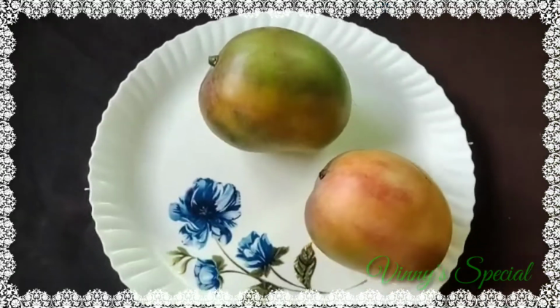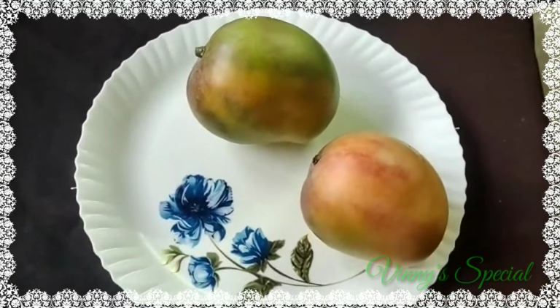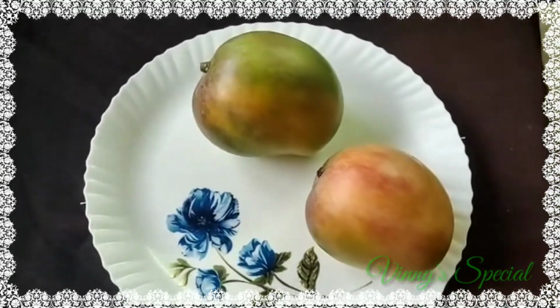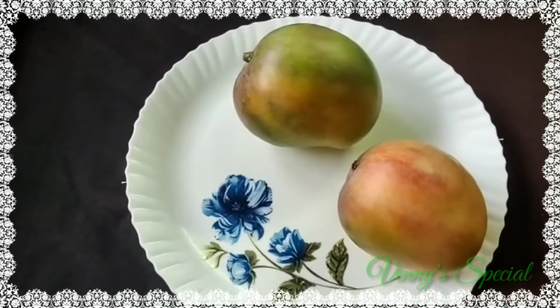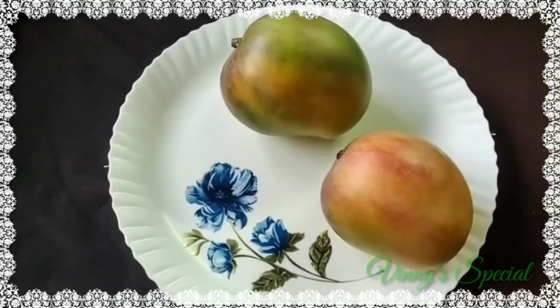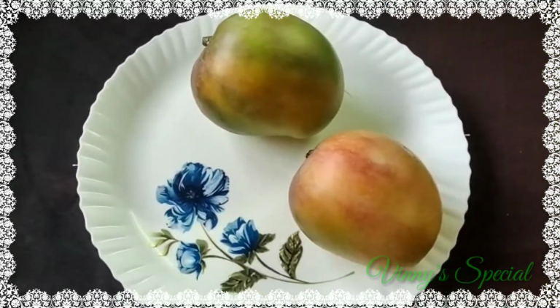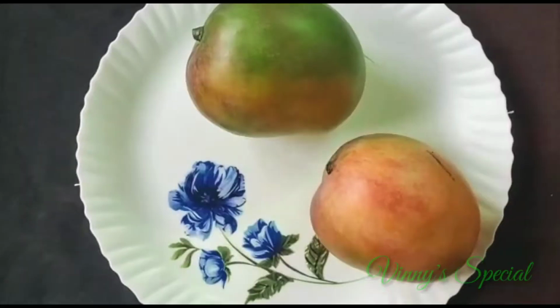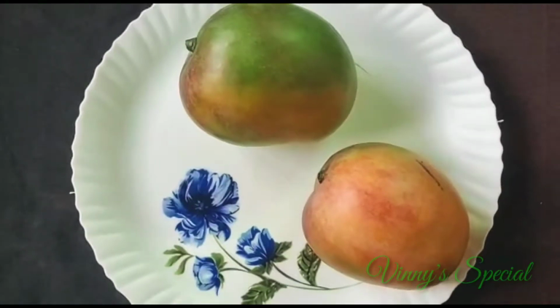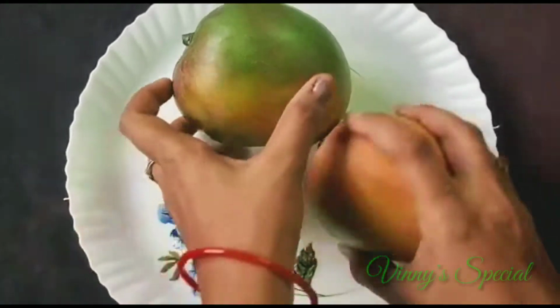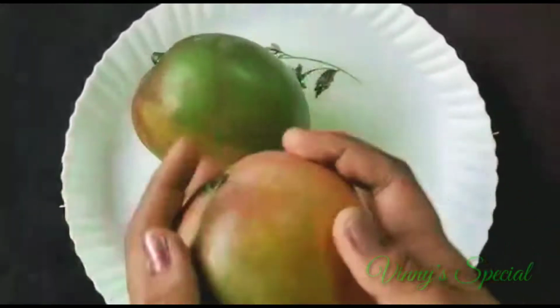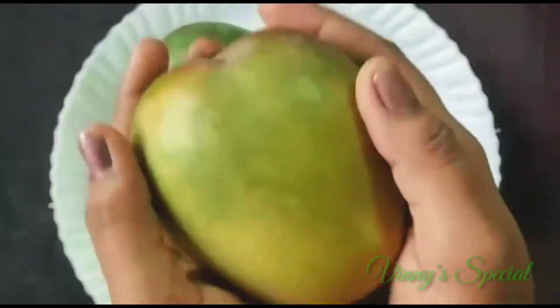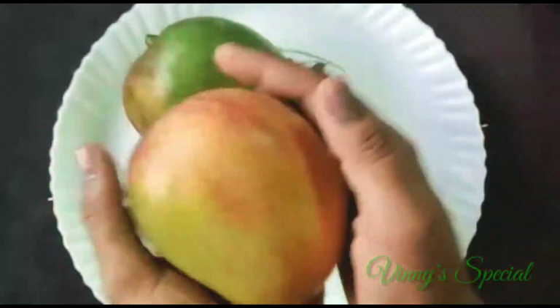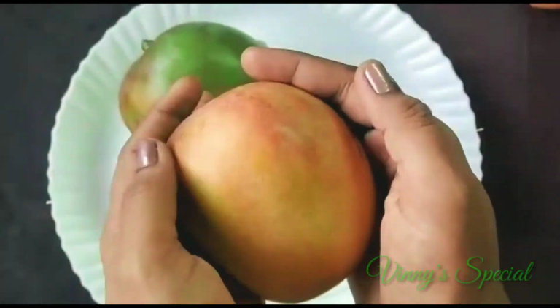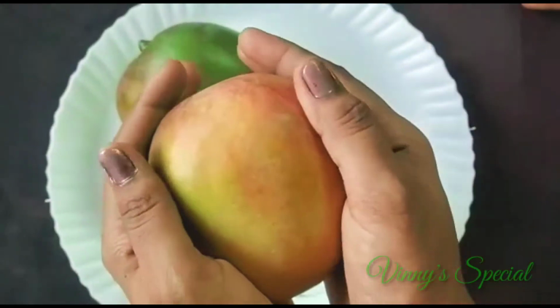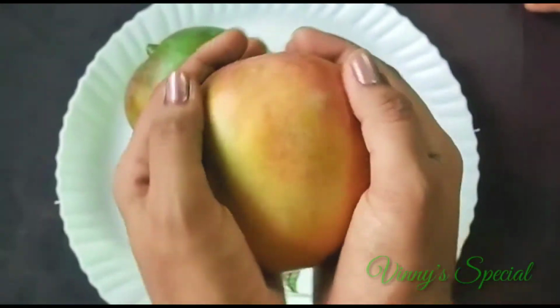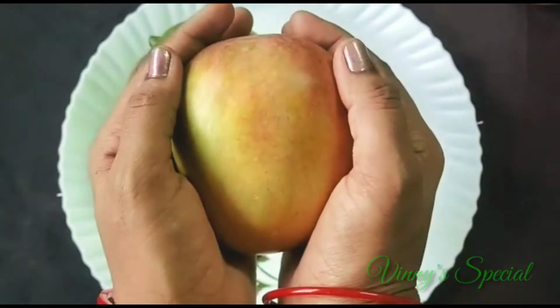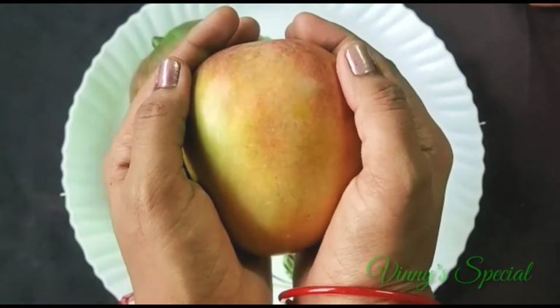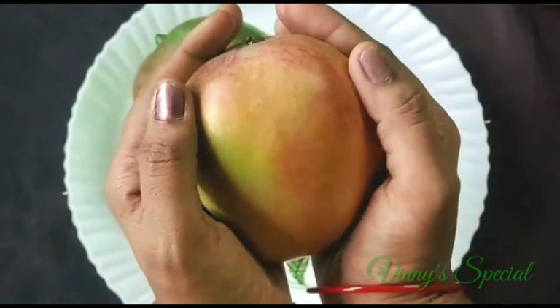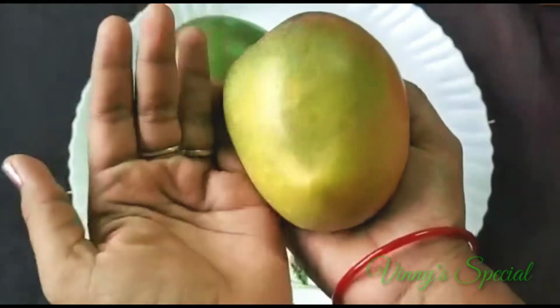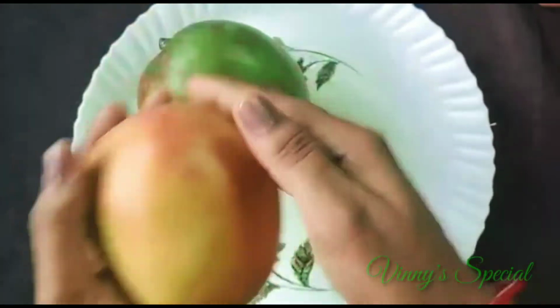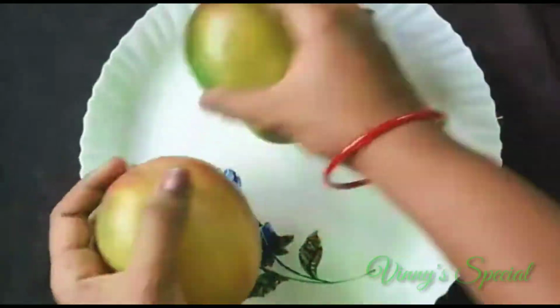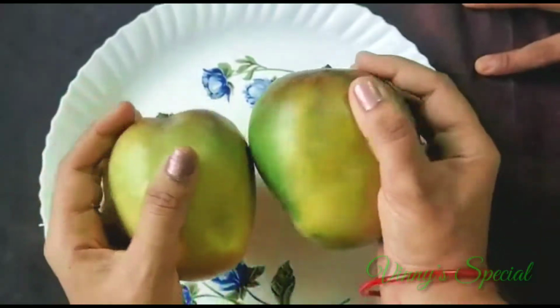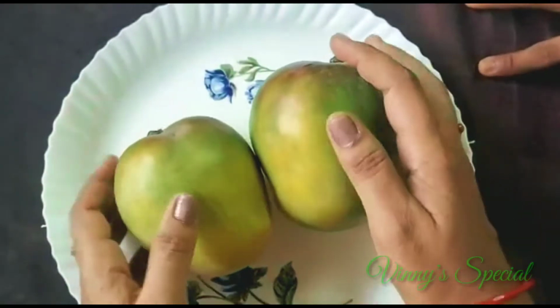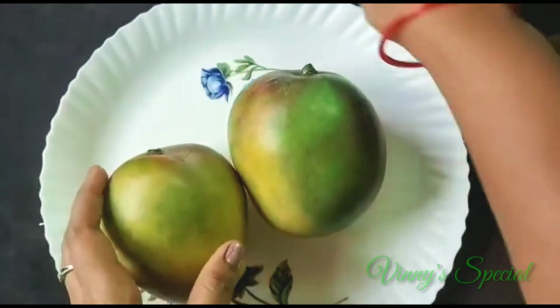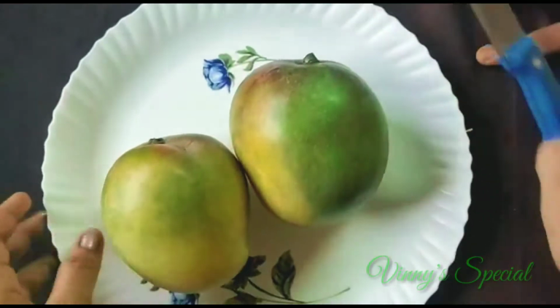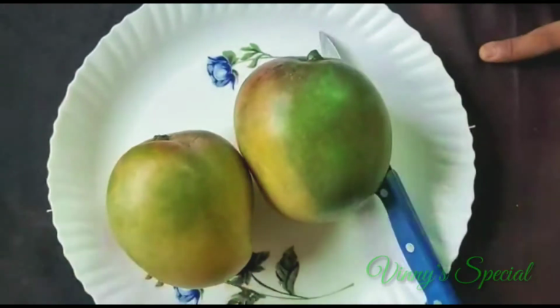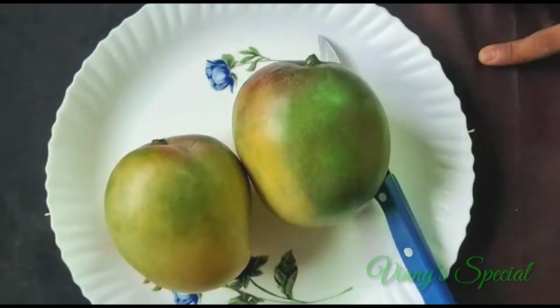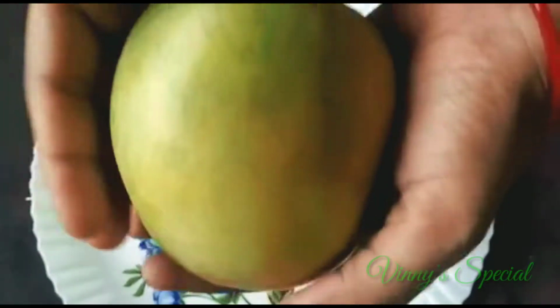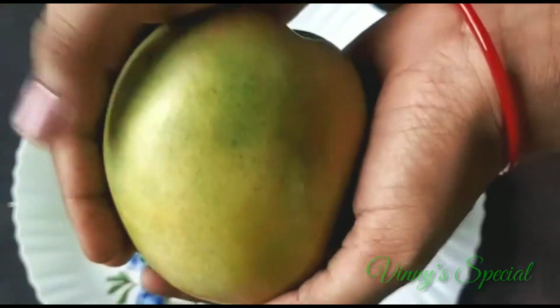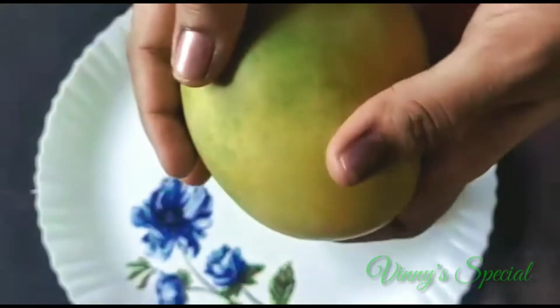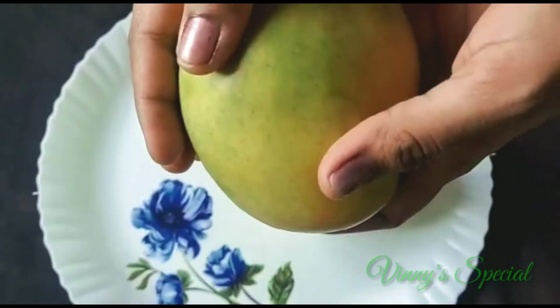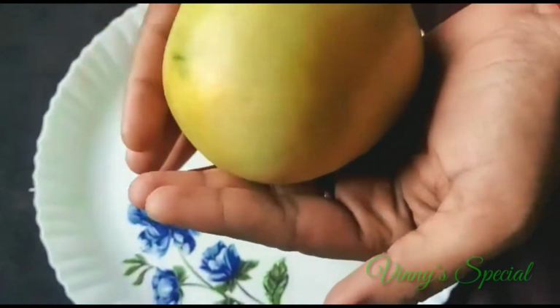Let's put it in the pan. Let's put it in the mango.